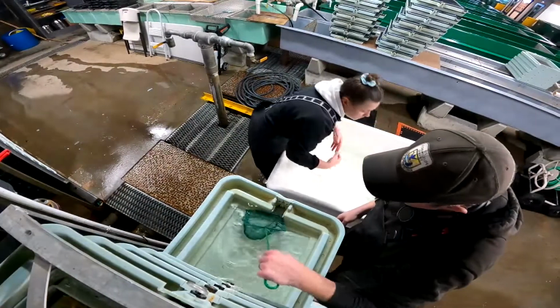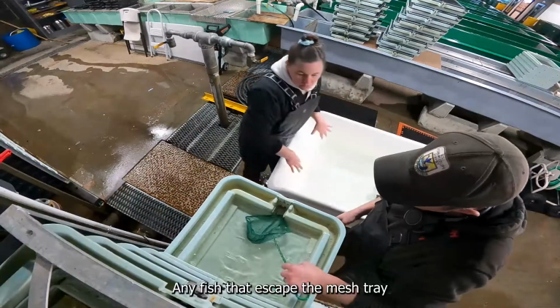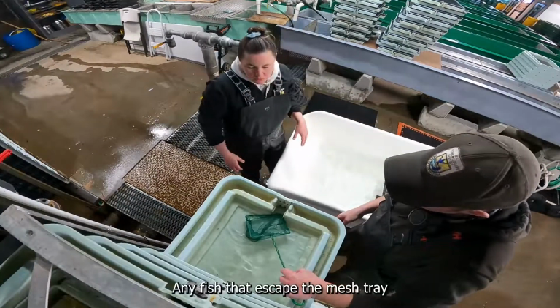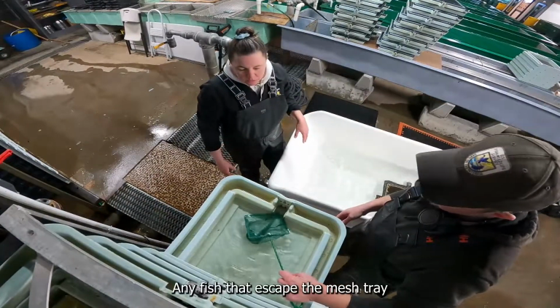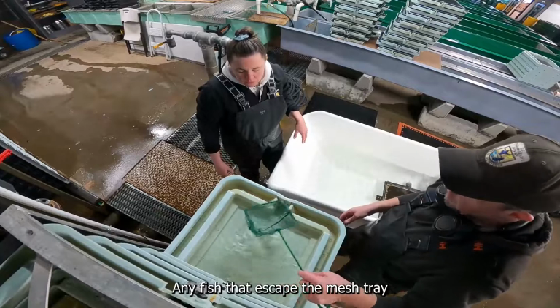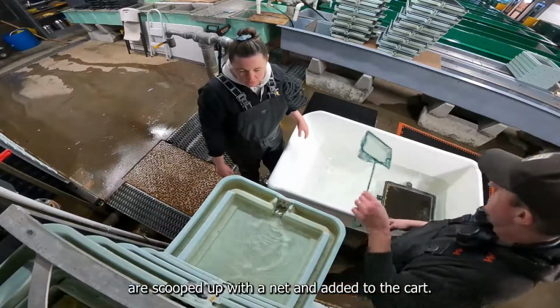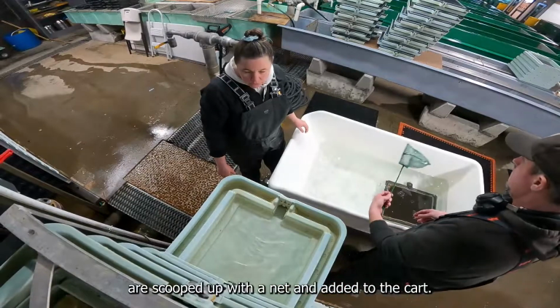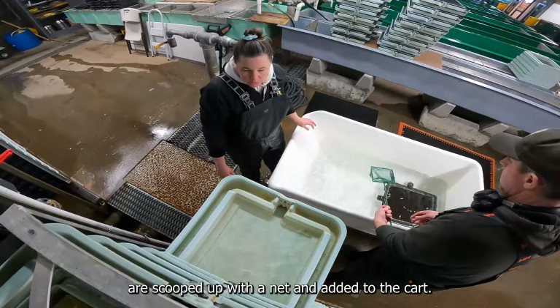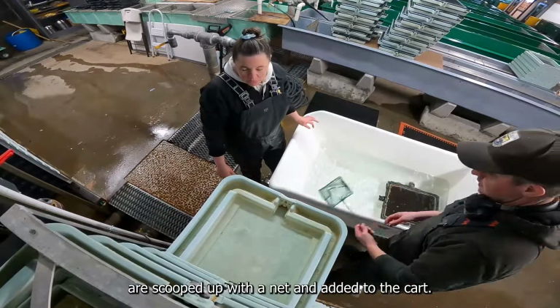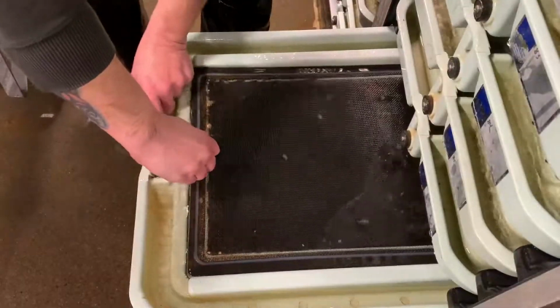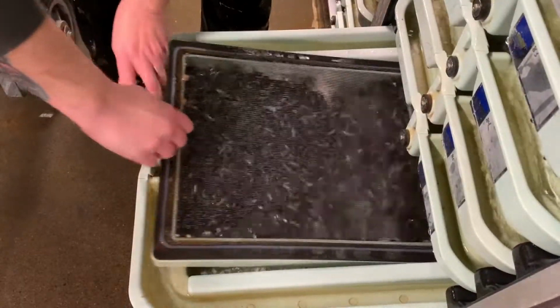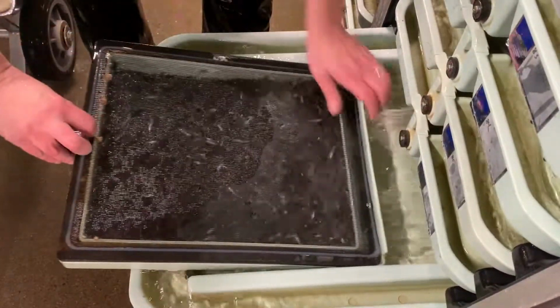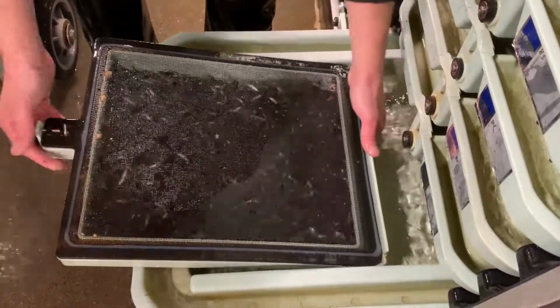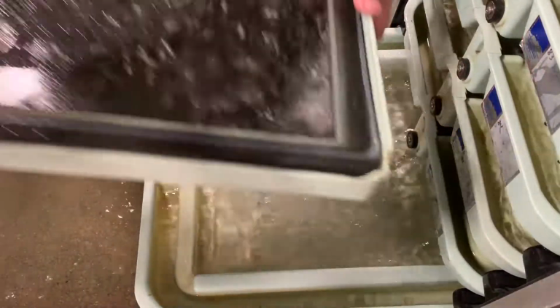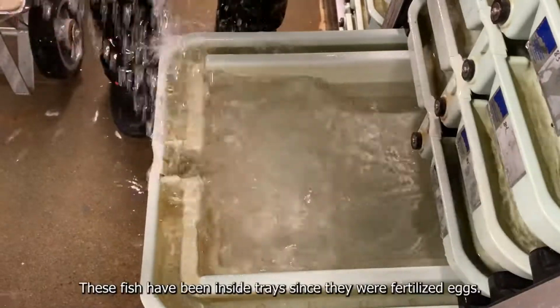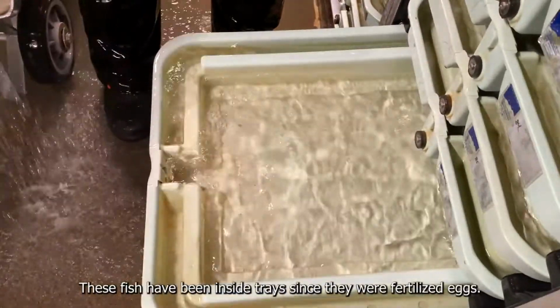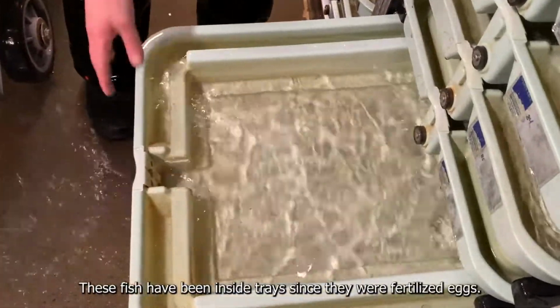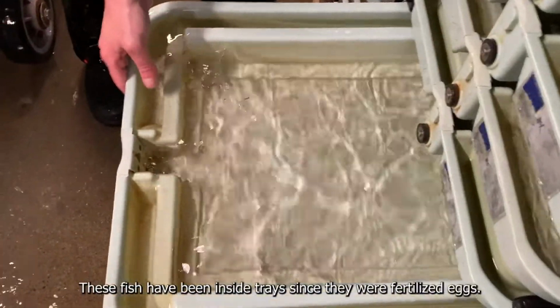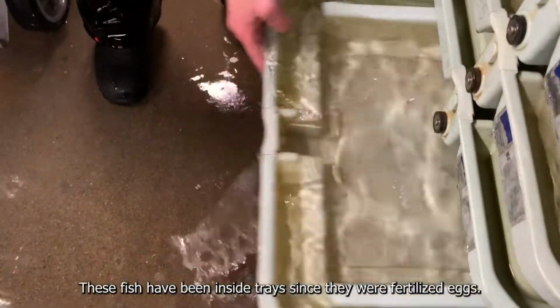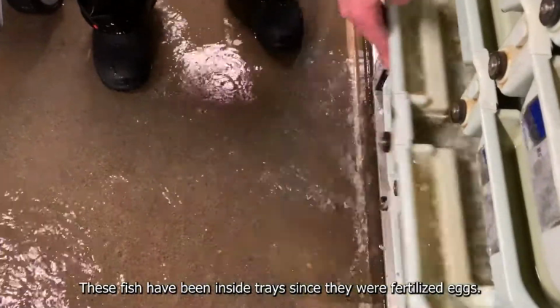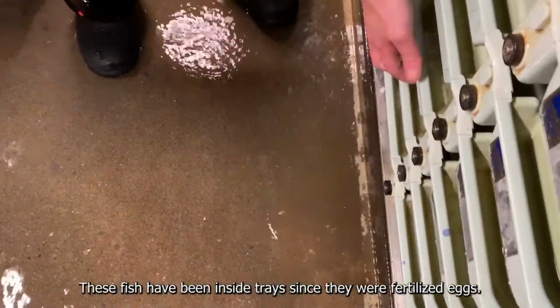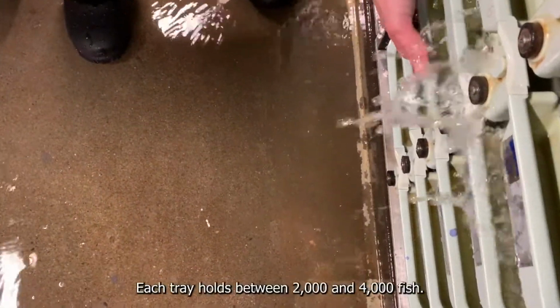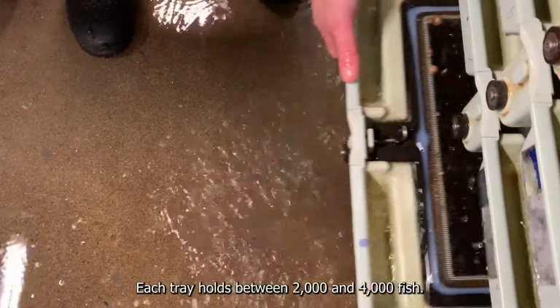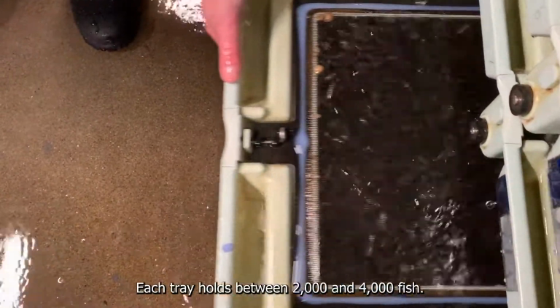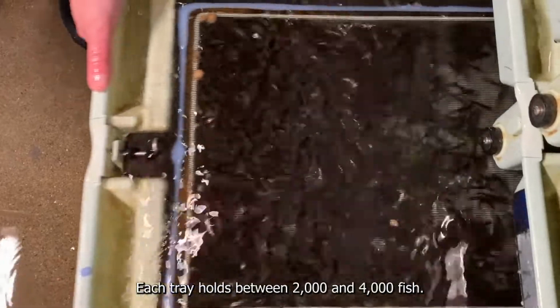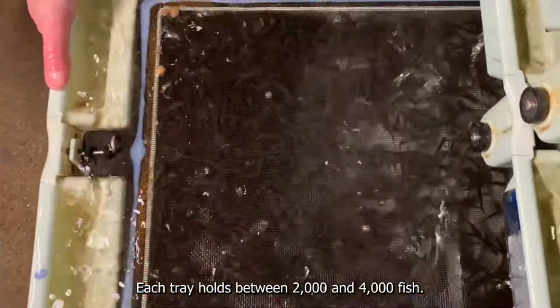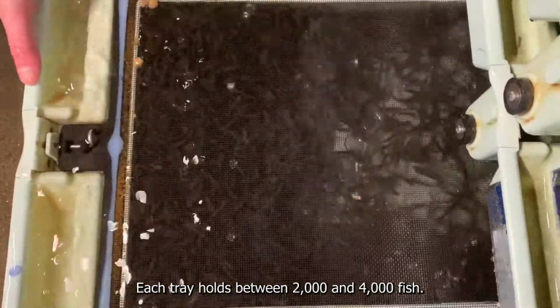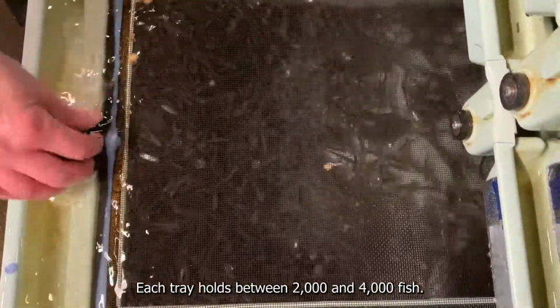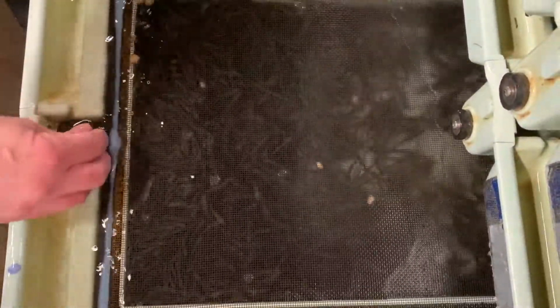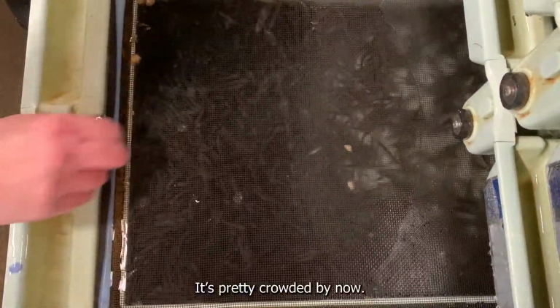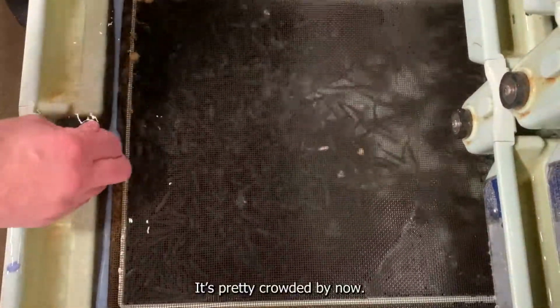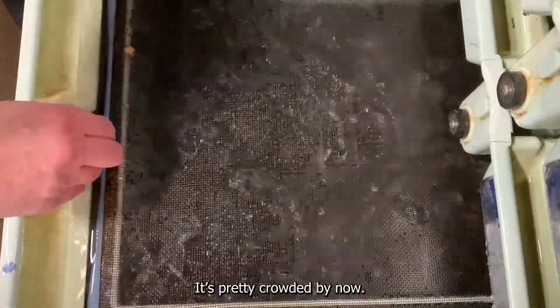Any fish that escape the mesh tray are scooped up with a net and added to the cart. These fish have been inside trays since they were fertilized eggs. Each tray holds between 2,000 and 4,000 fish — it's pretty crowded by now.